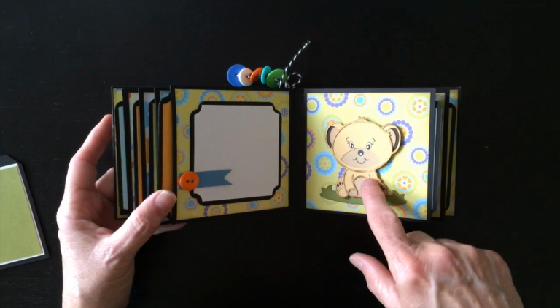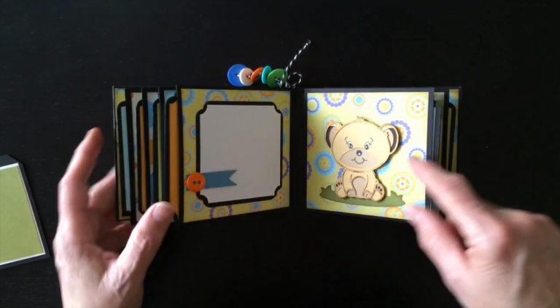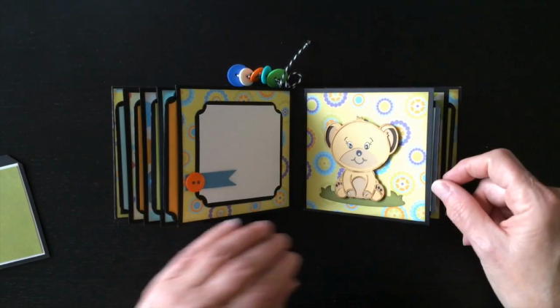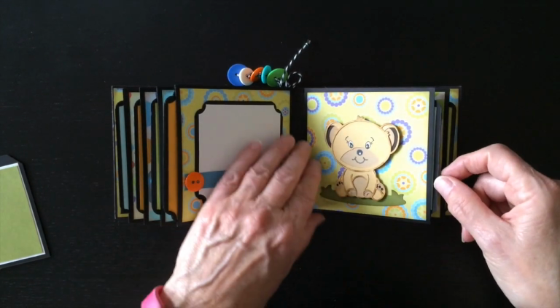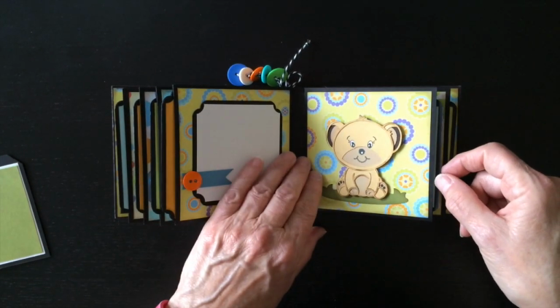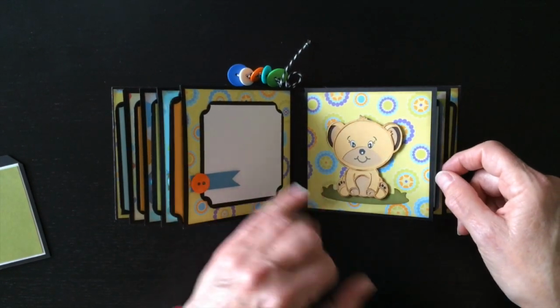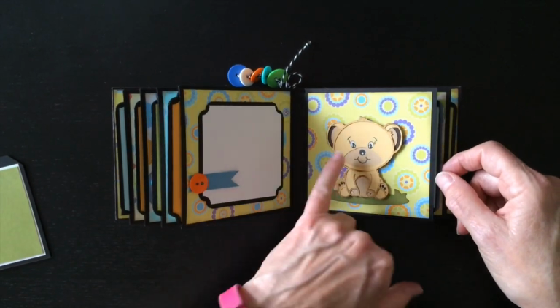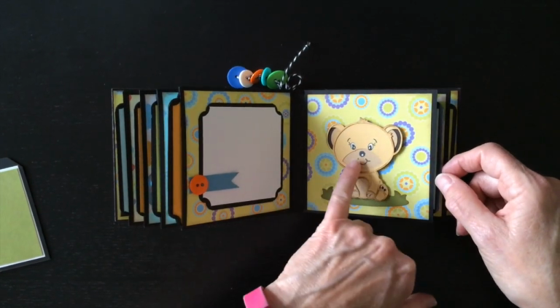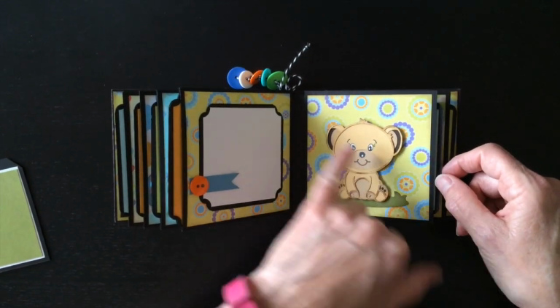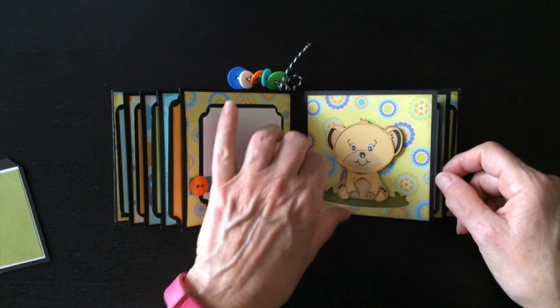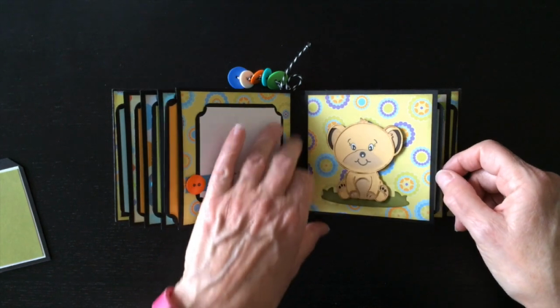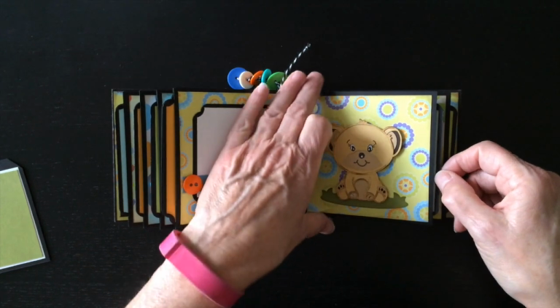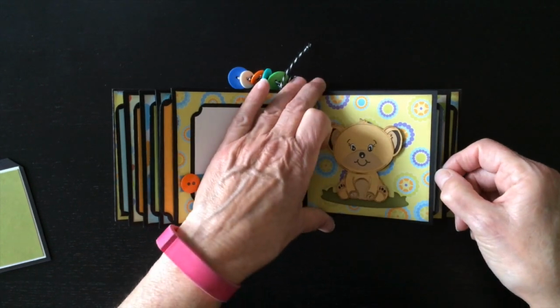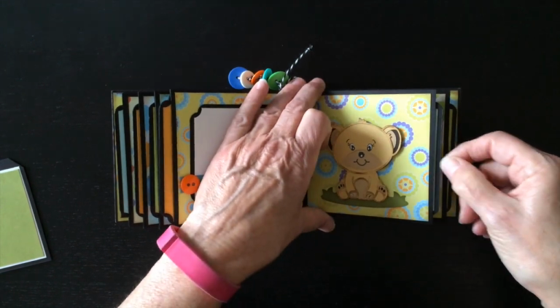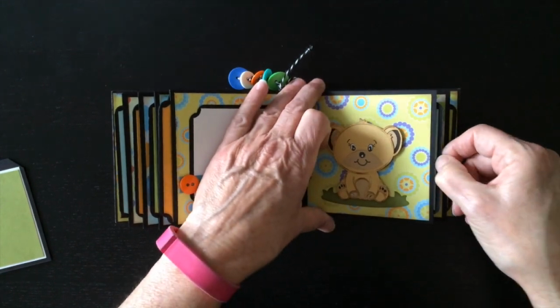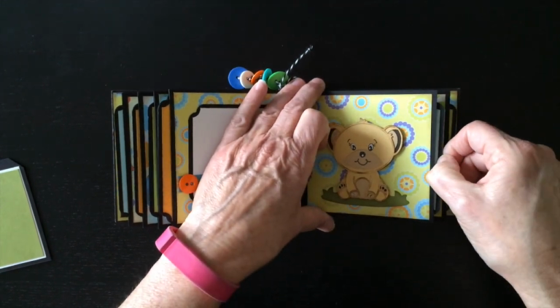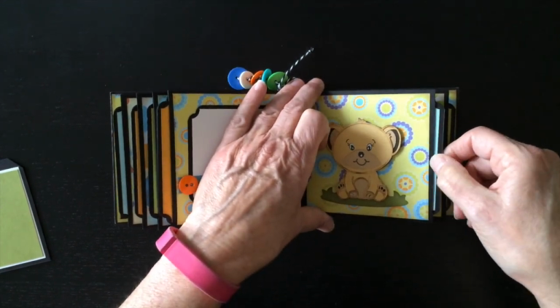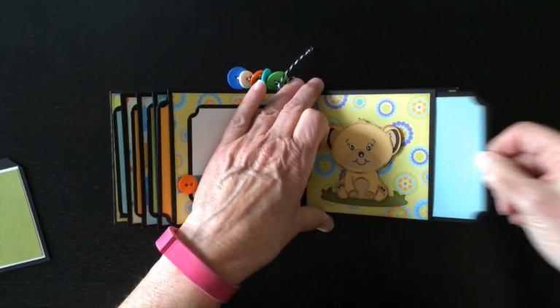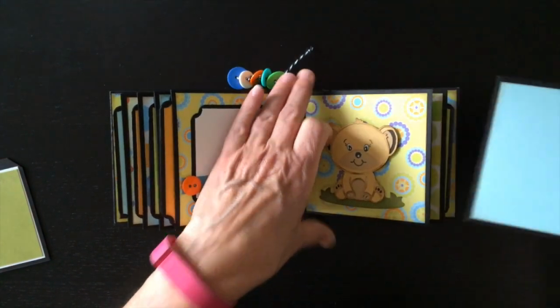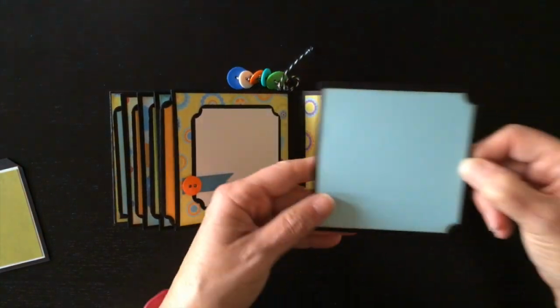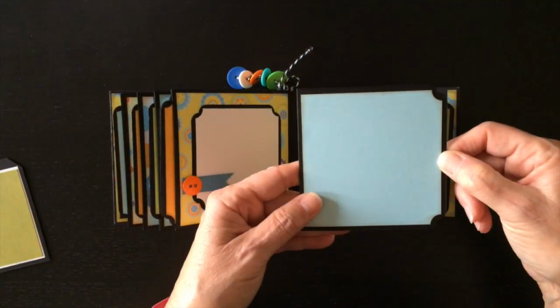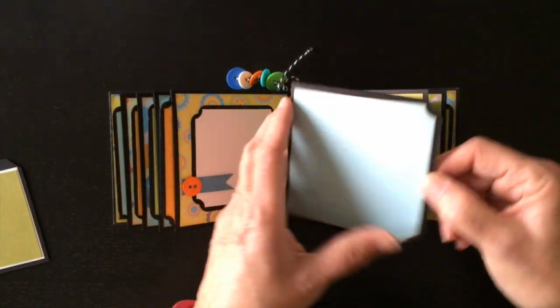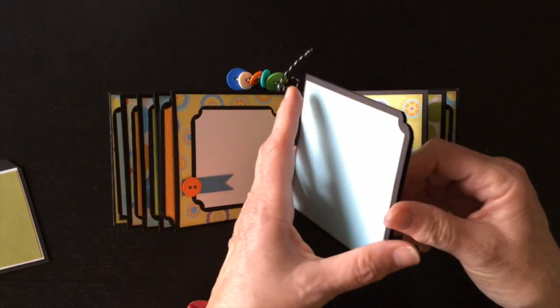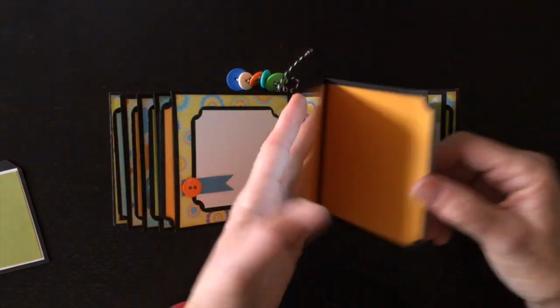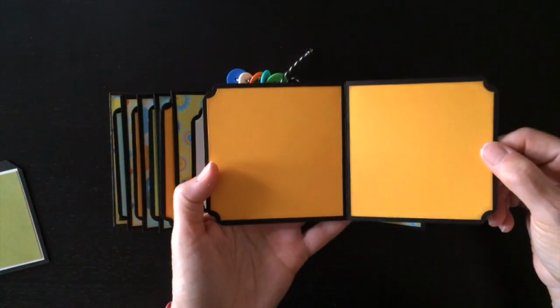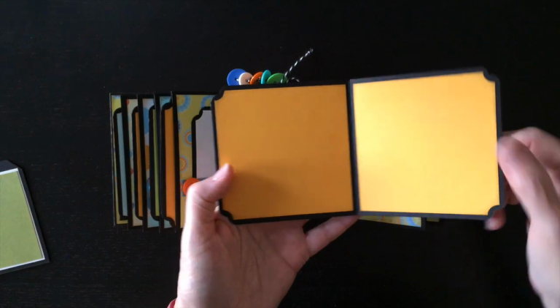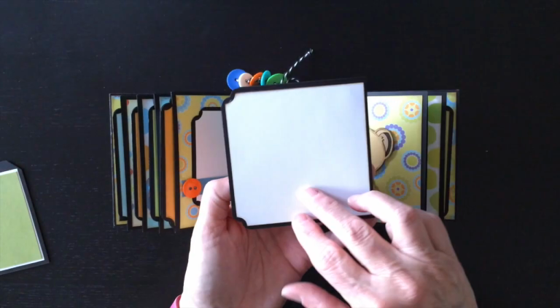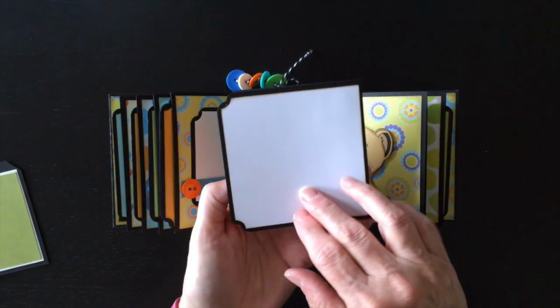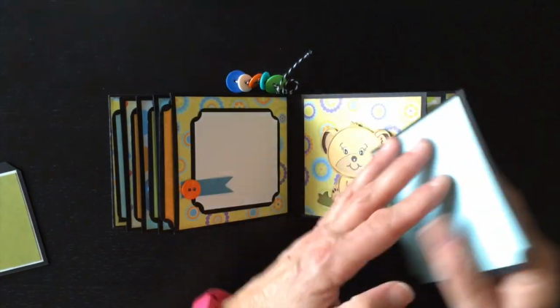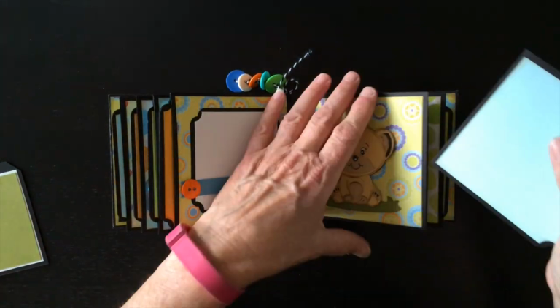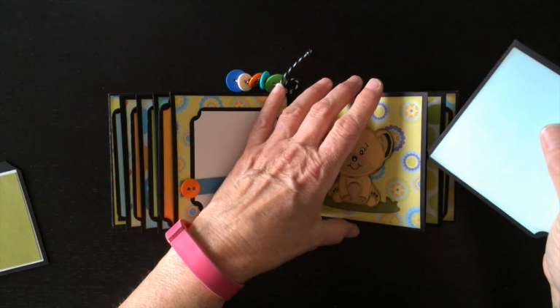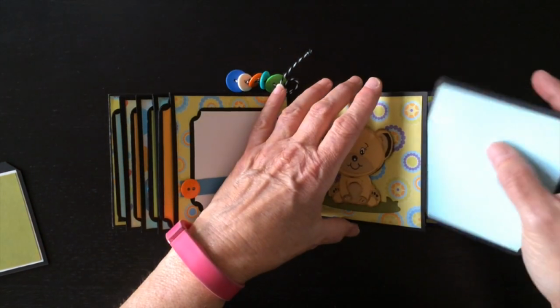And this is the little baby lion. I colored in with a white gel pen - whites of the eyes and added some highlights. I inked around all the edges with walnut stain from Tim Holtz Distress Ink.